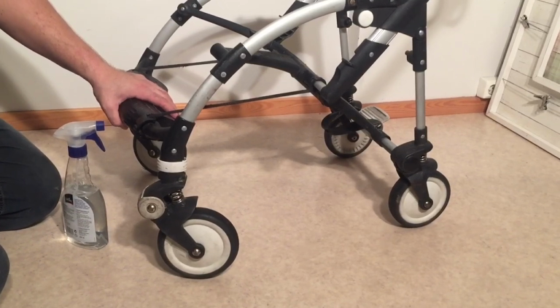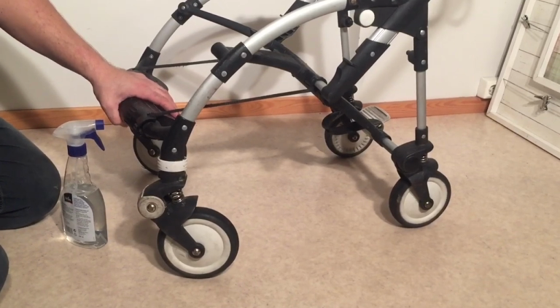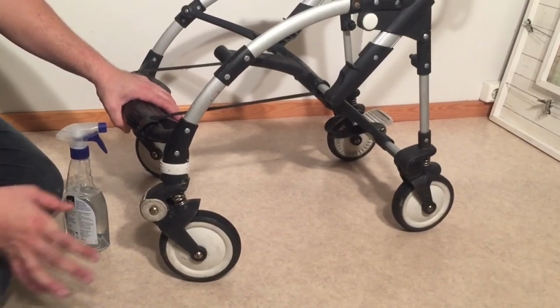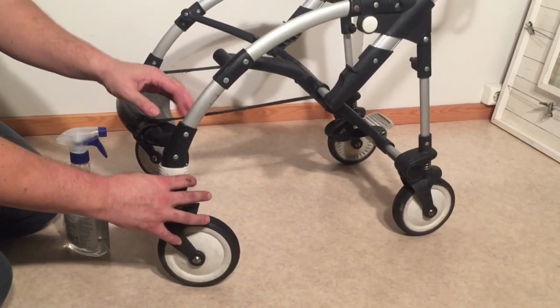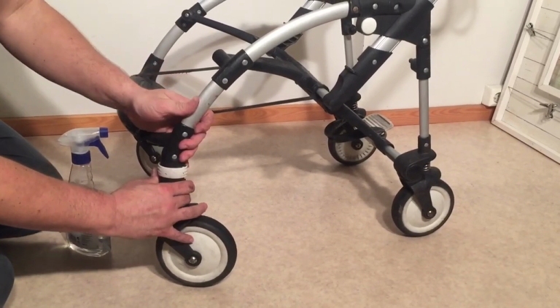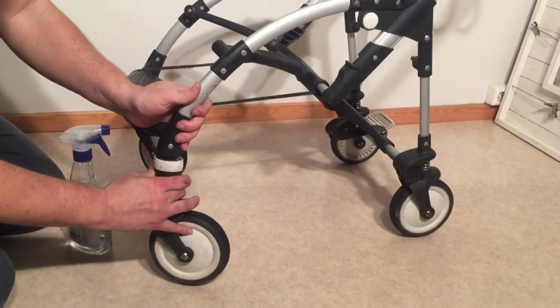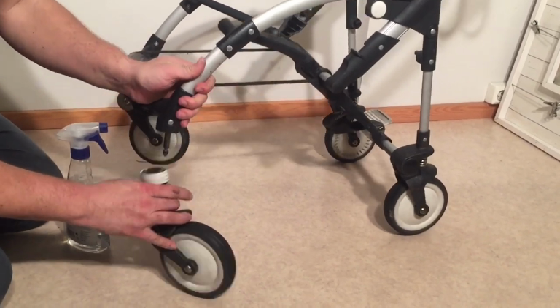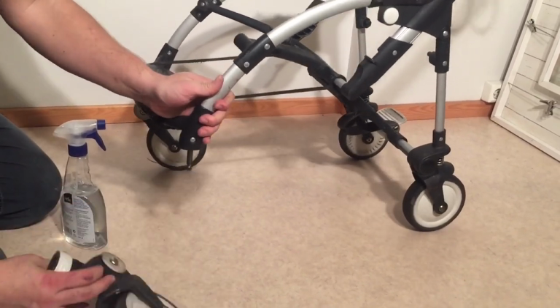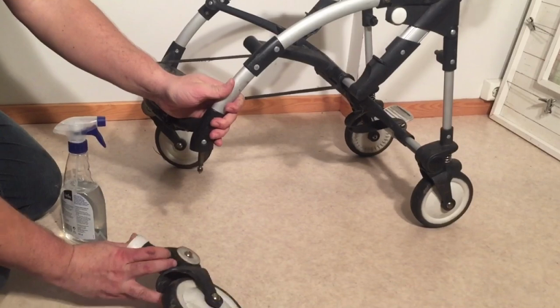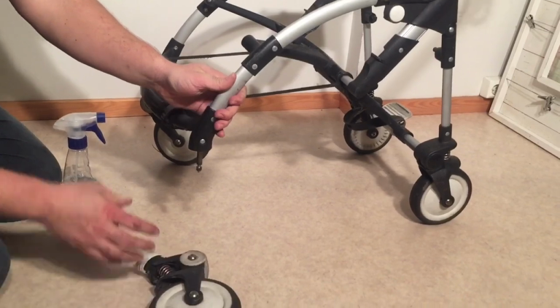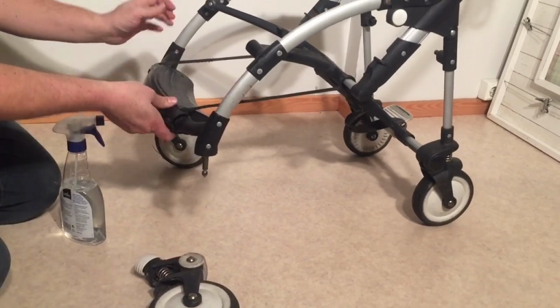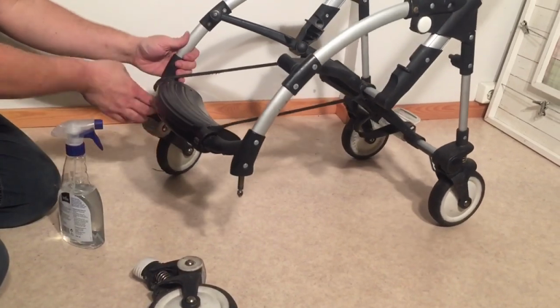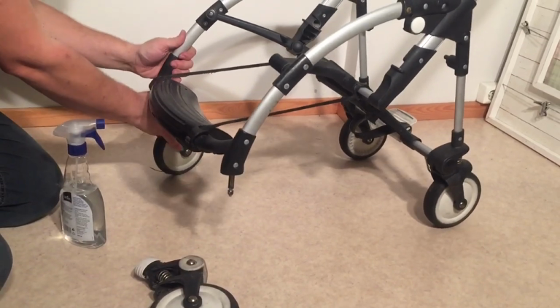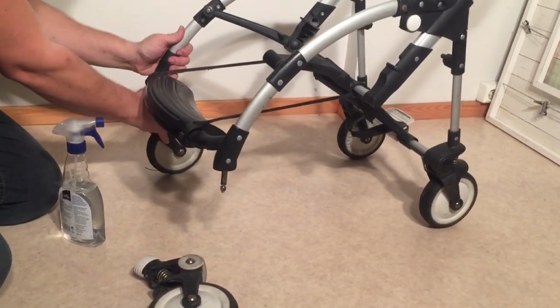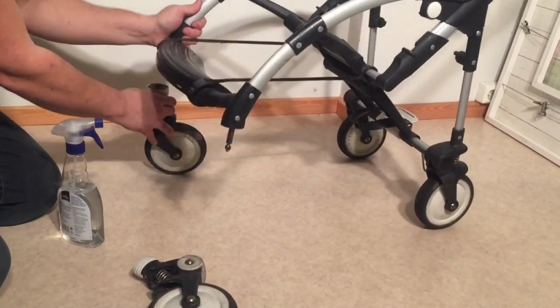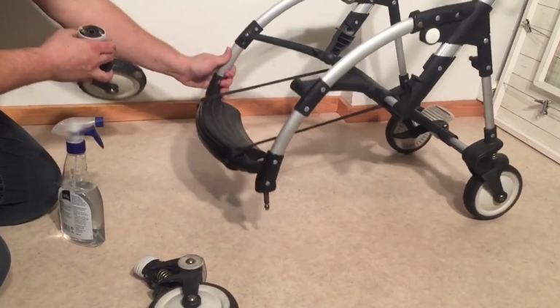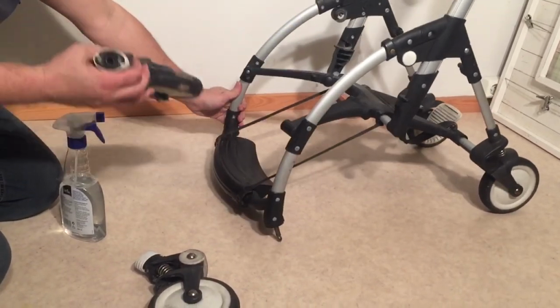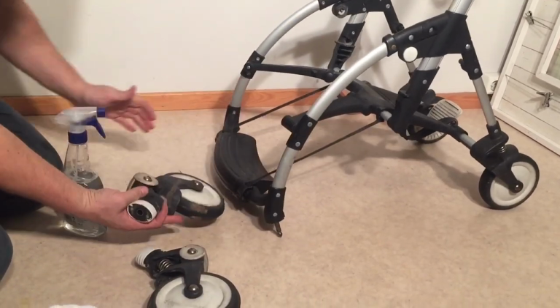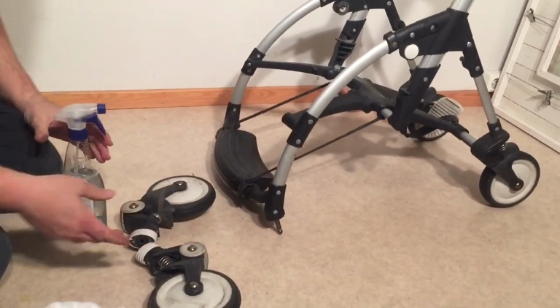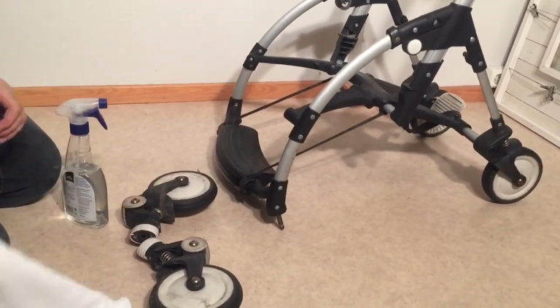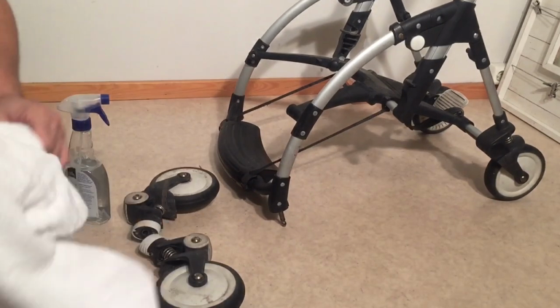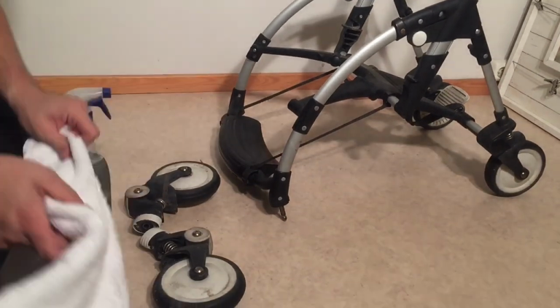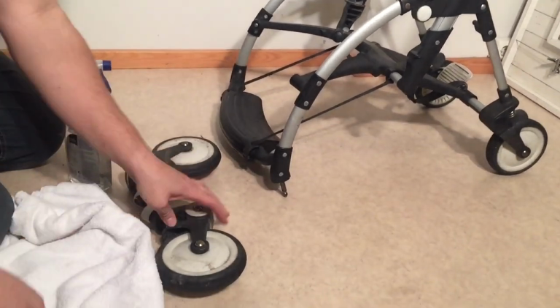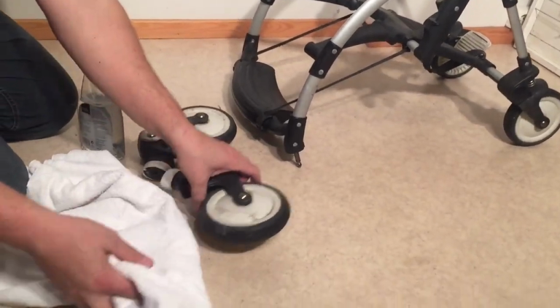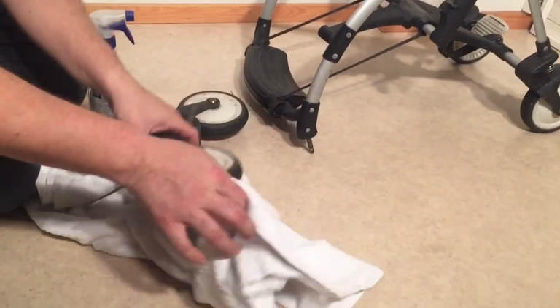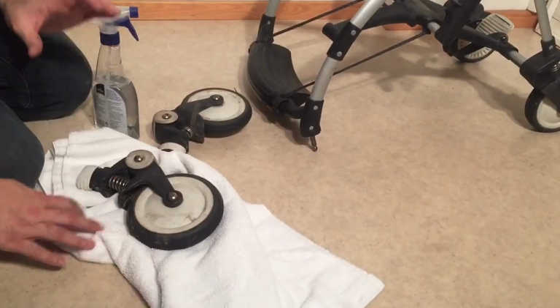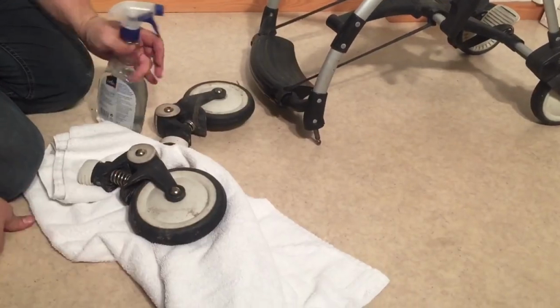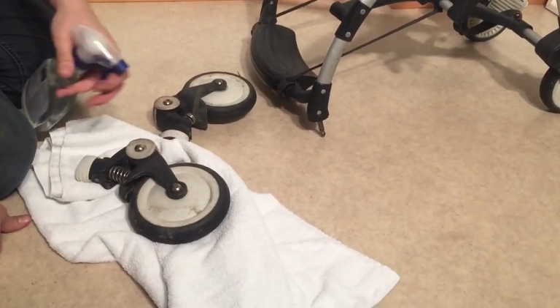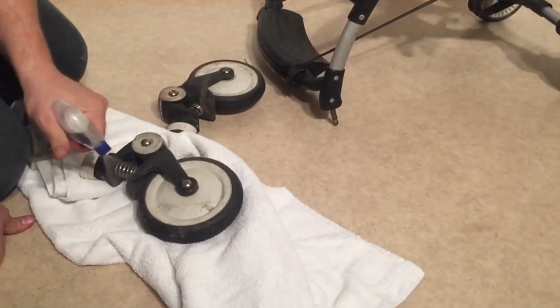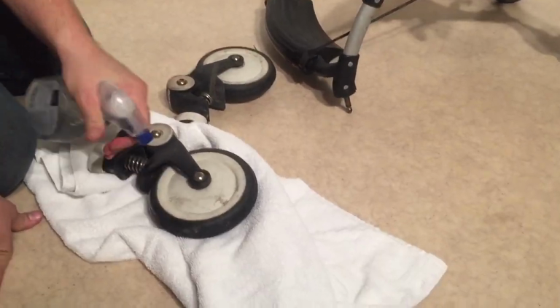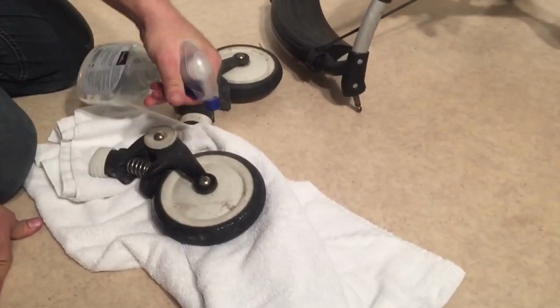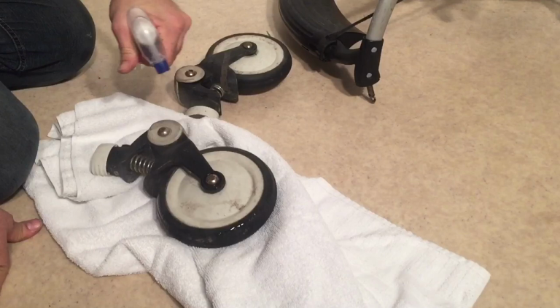What I'm going to do first is to remove the front wheels and do them separately. I'm just going to give them a good spray down and a good wipe.